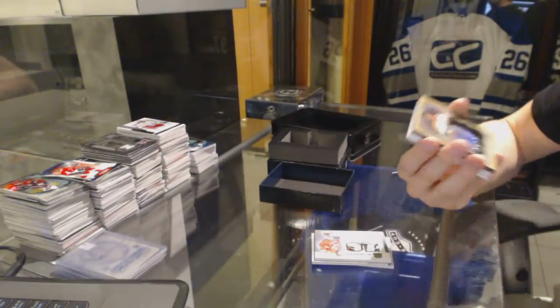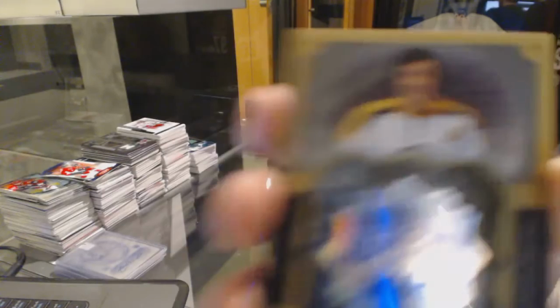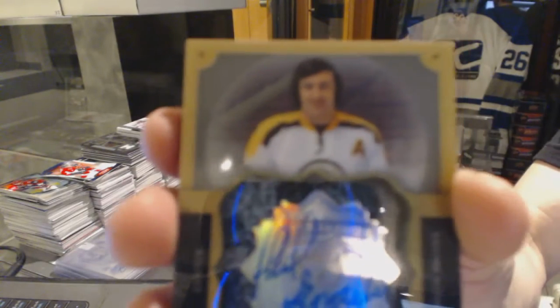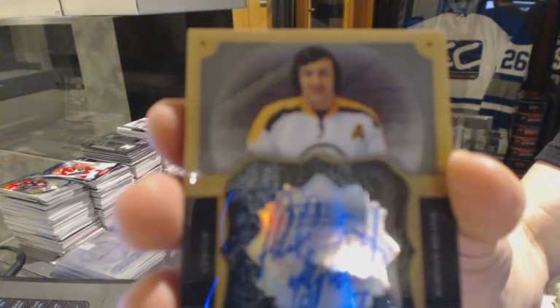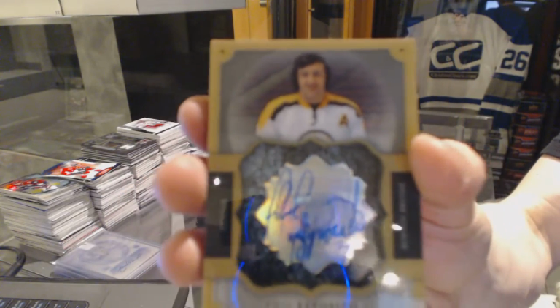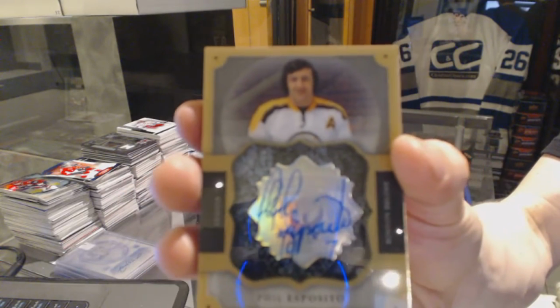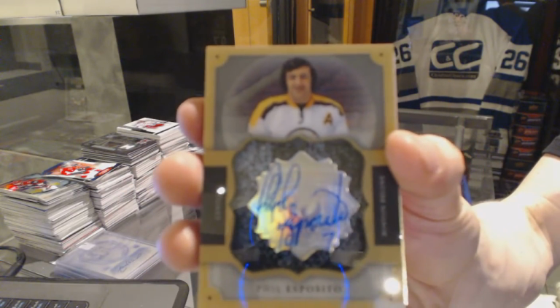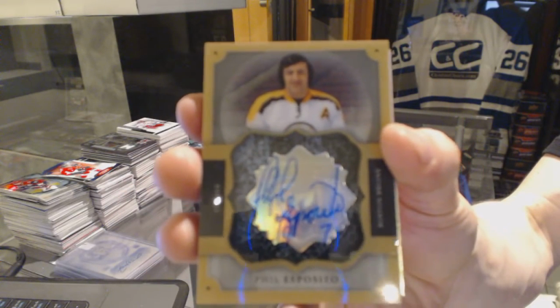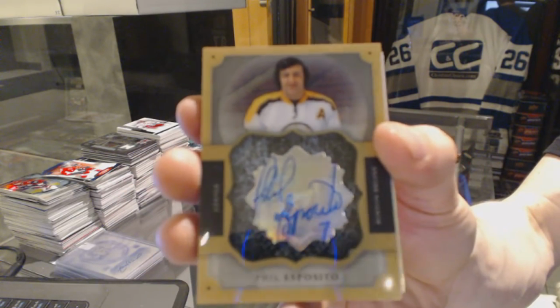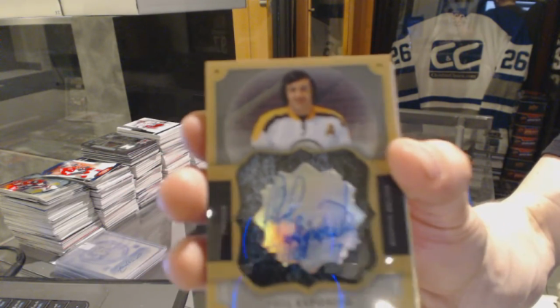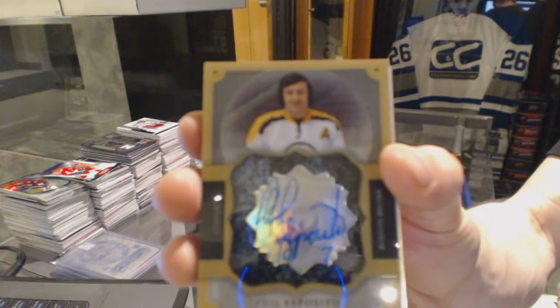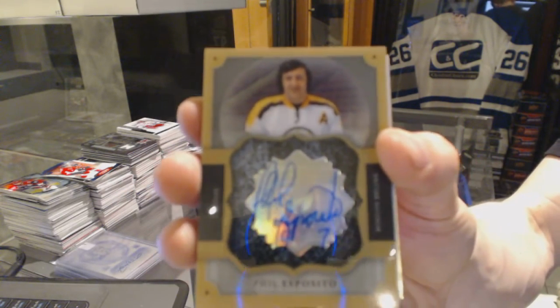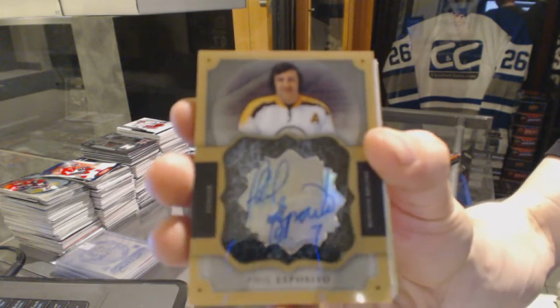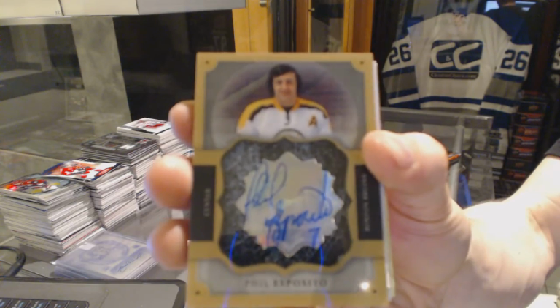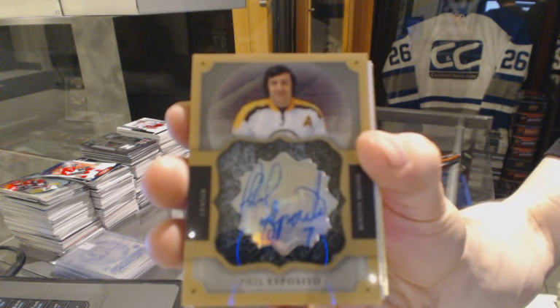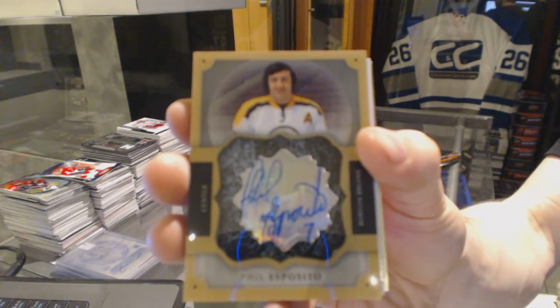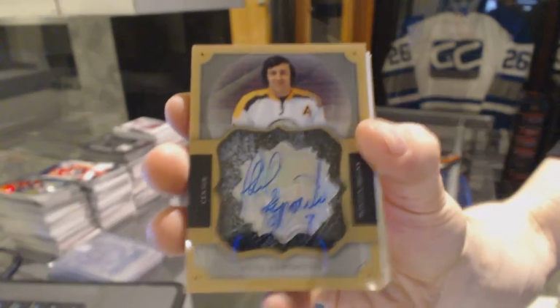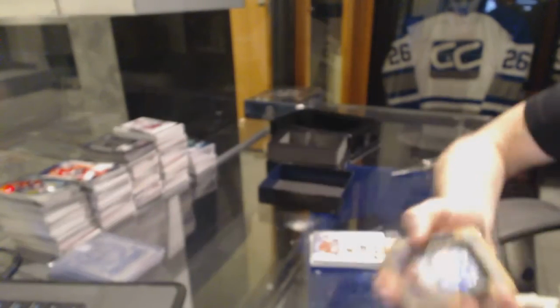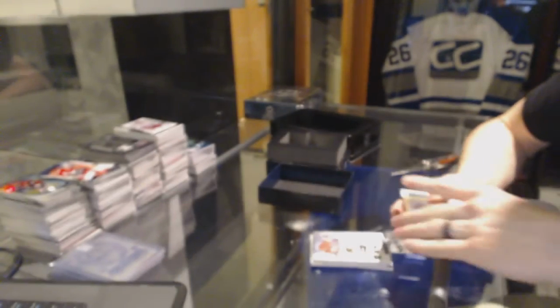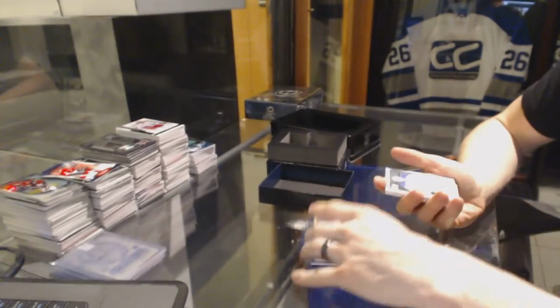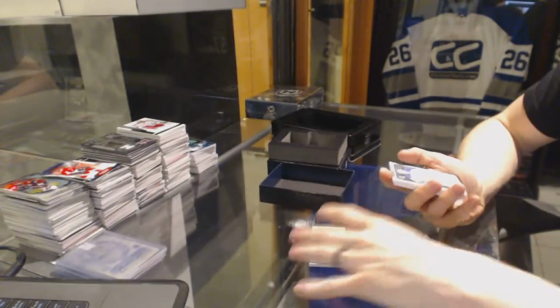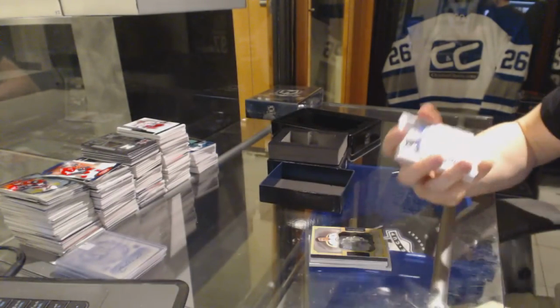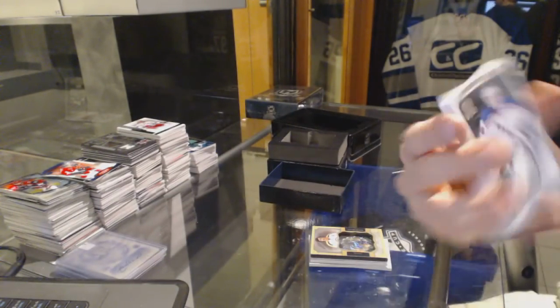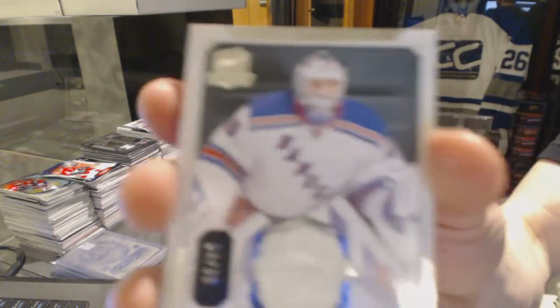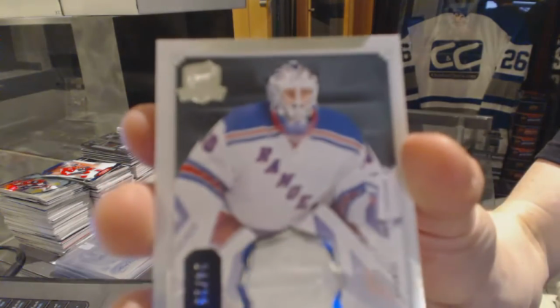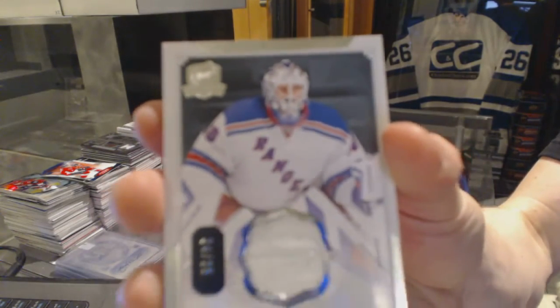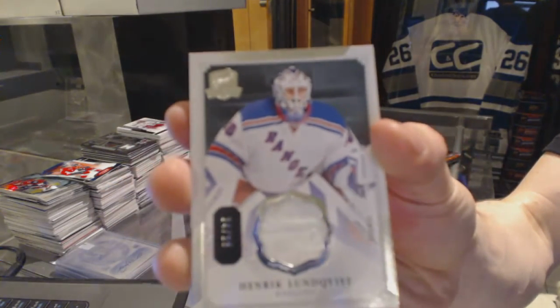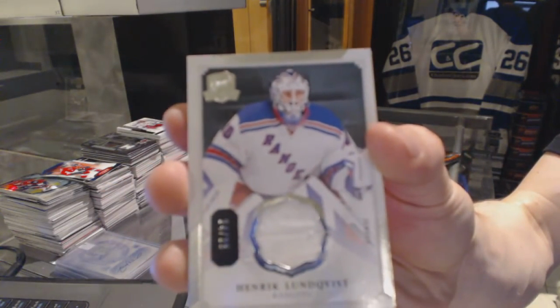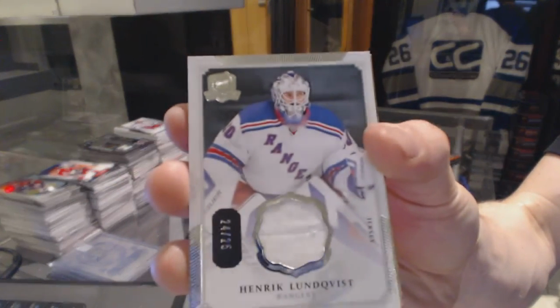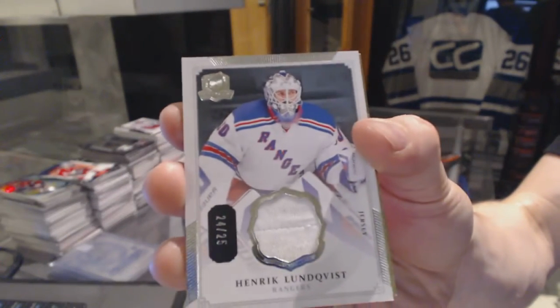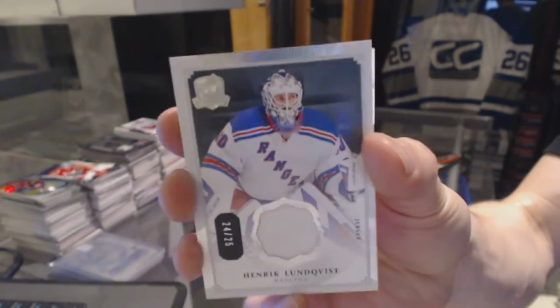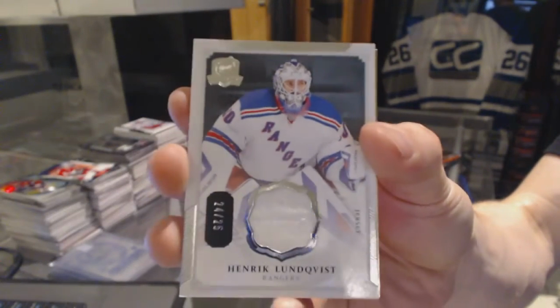Brilliance autograph for the Boston Bruins, Phil Esposito. Base jersey, number 24/25 for the New York Rangers, Henrik Lundqvist.